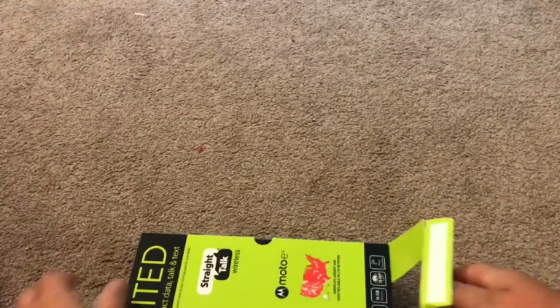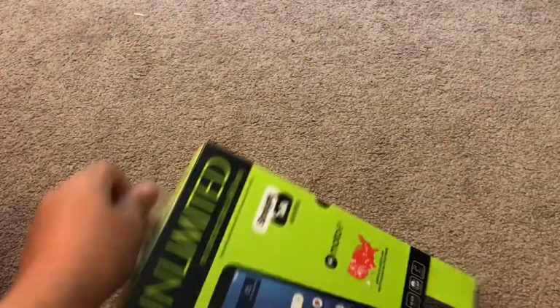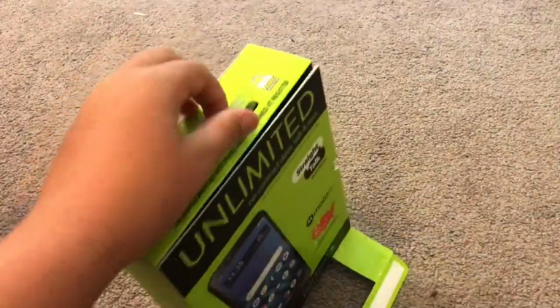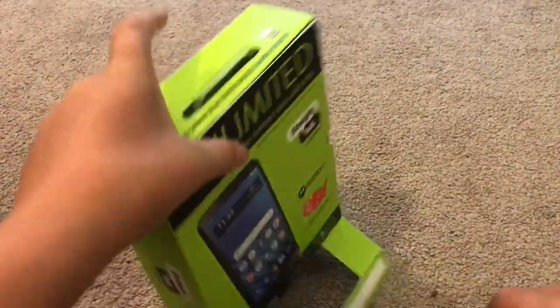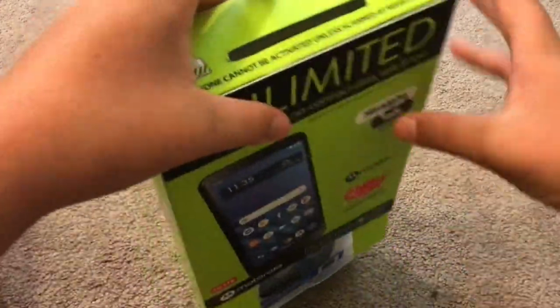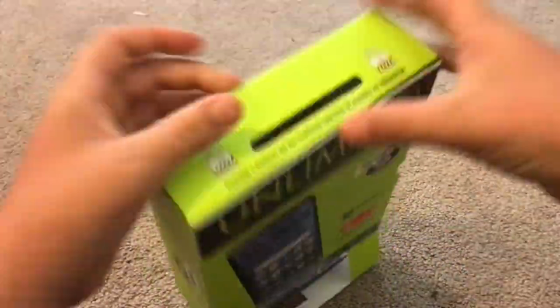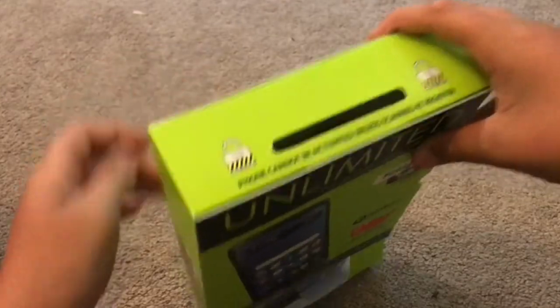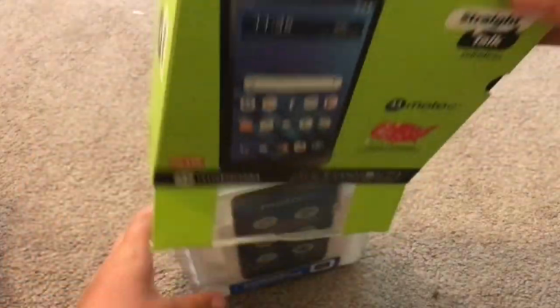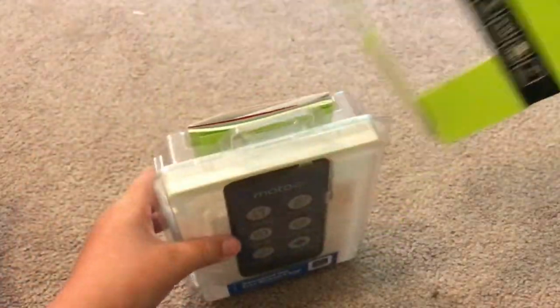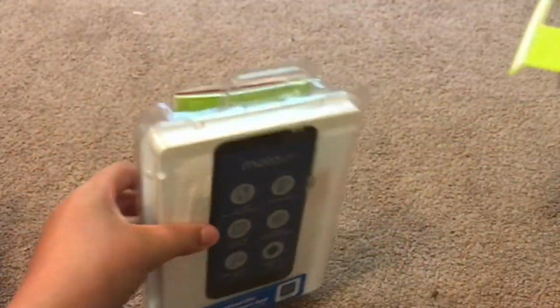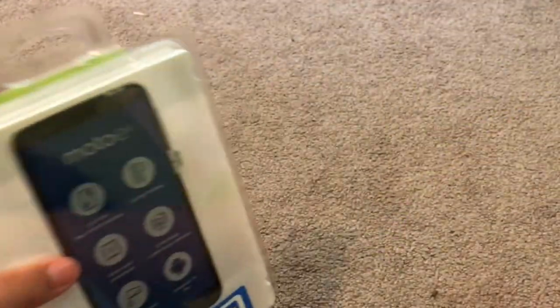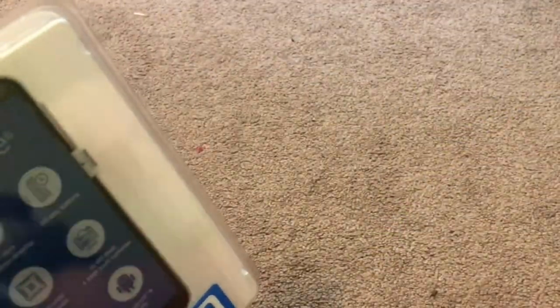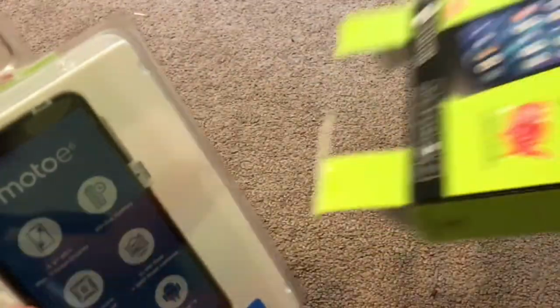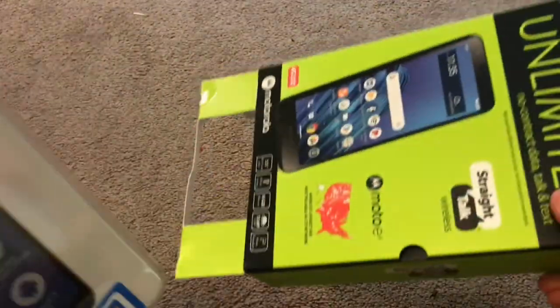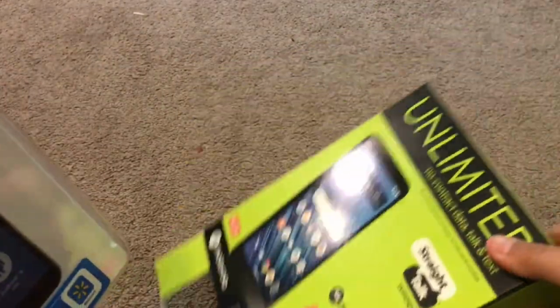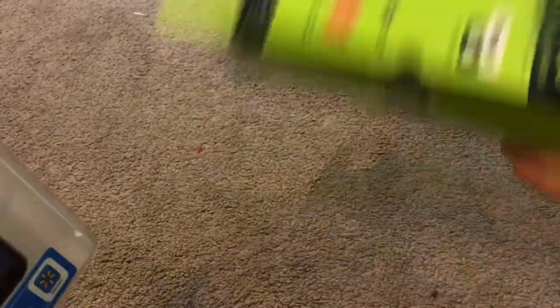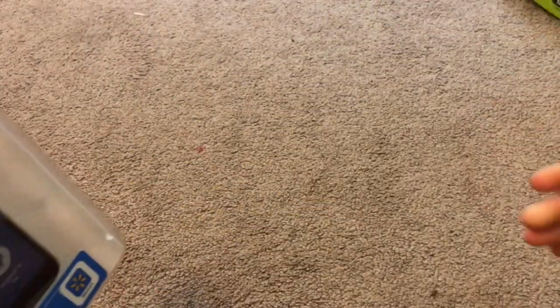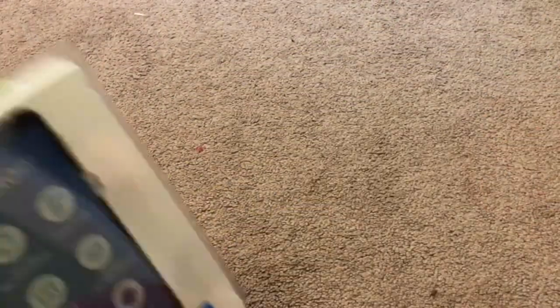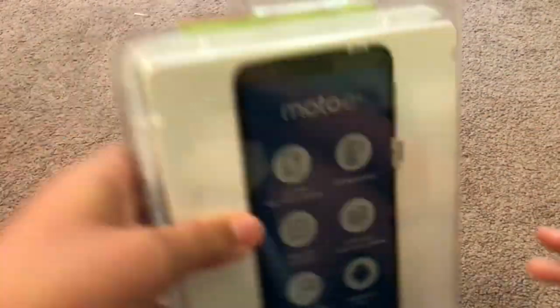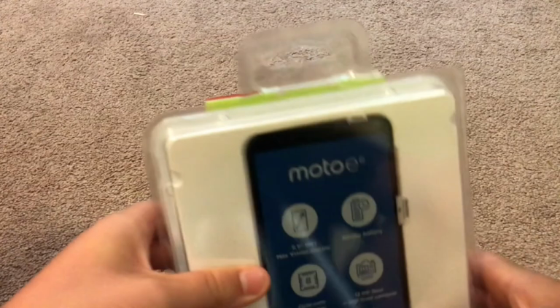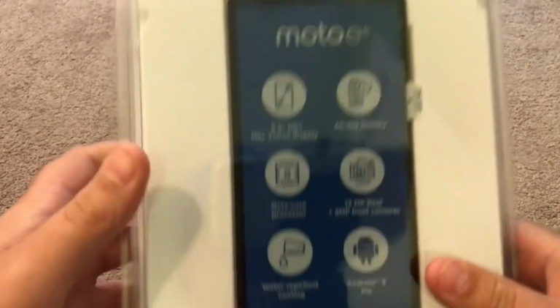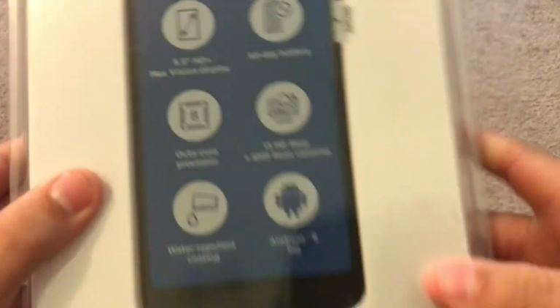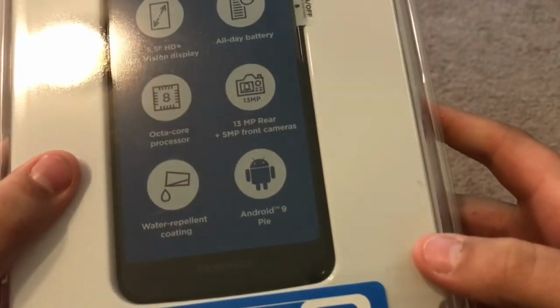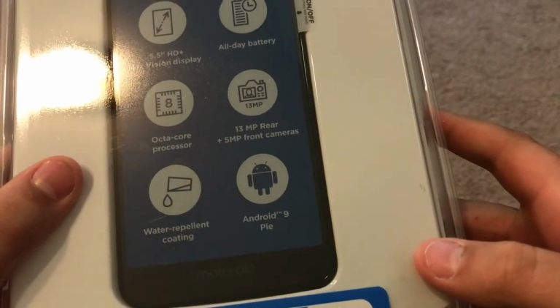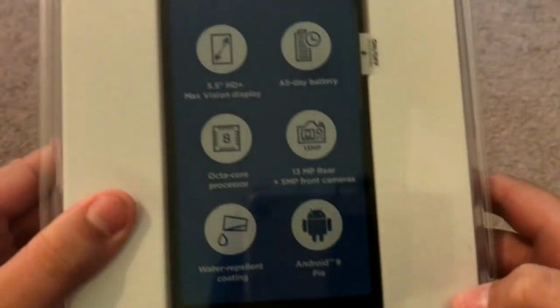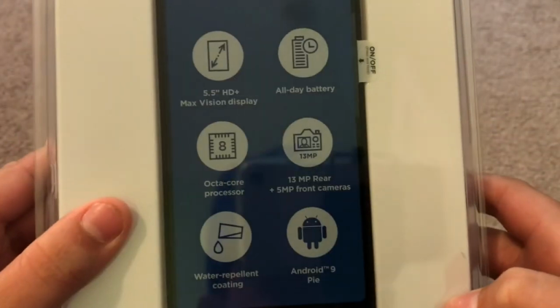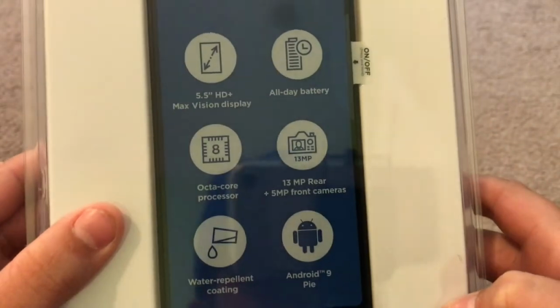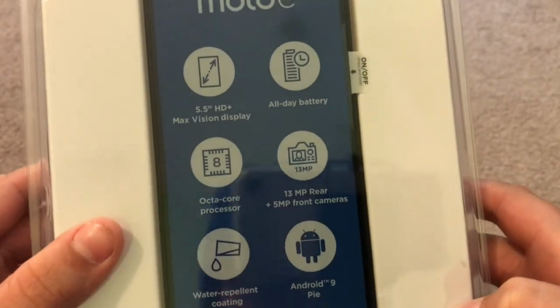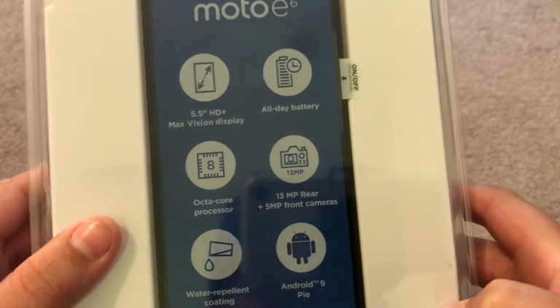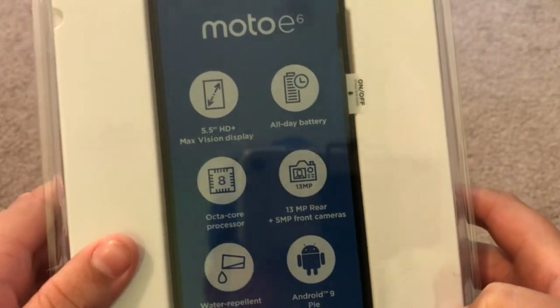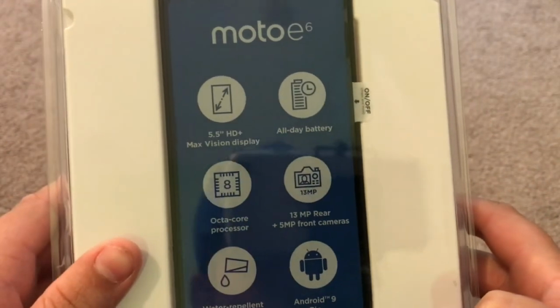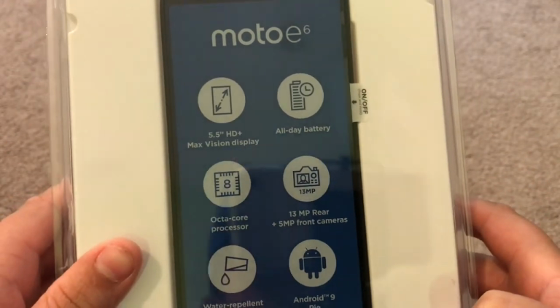Go ahead and just slide the contents box out. So there's the box, and here are the specs — Android 9 Pie, 13 megapixel camera, all that juicy stuff.